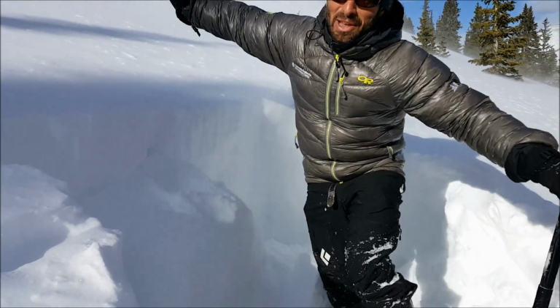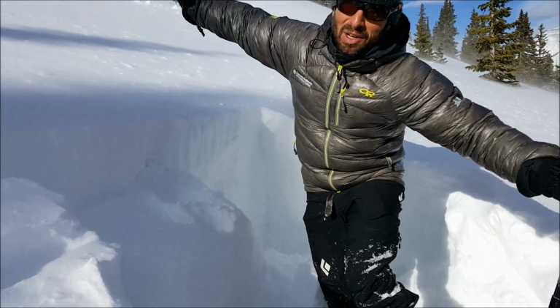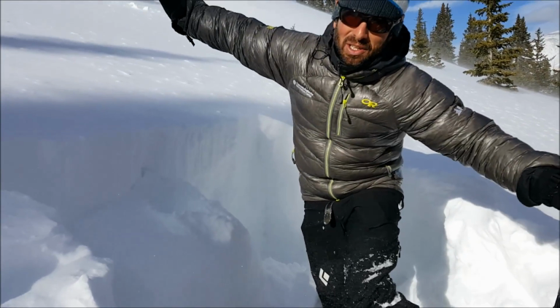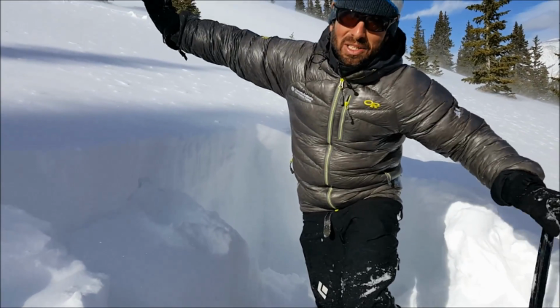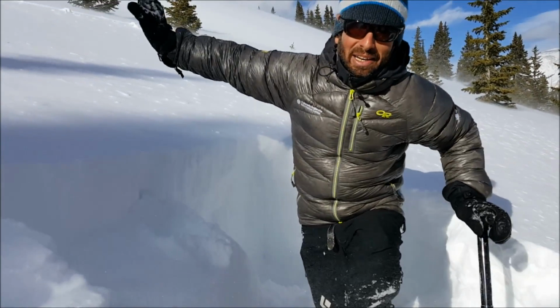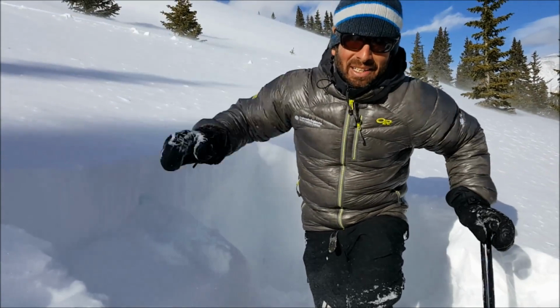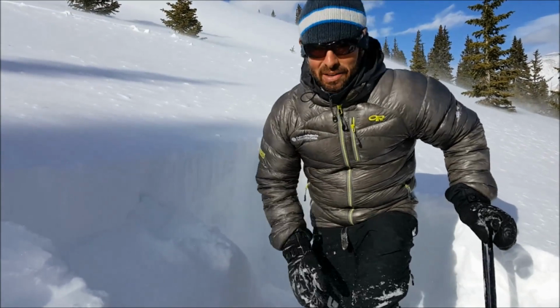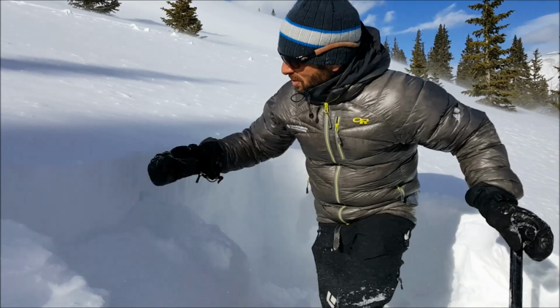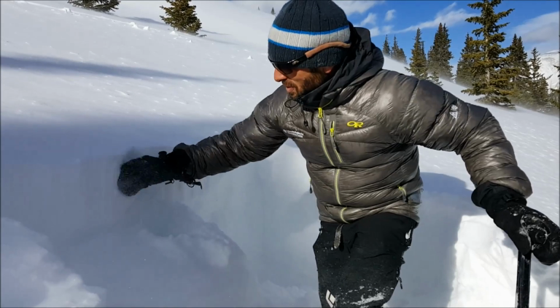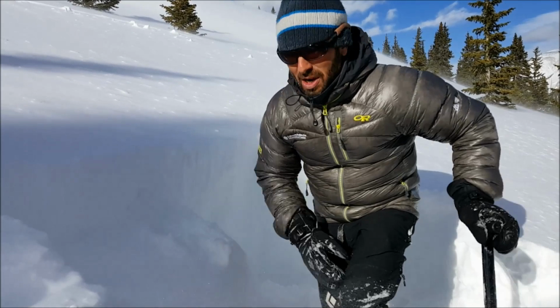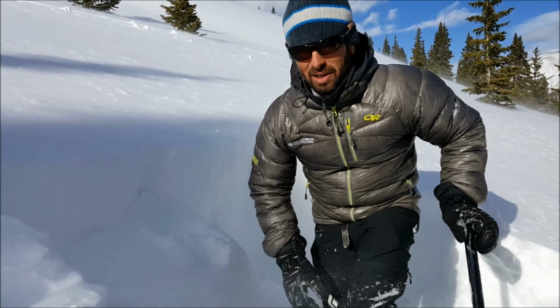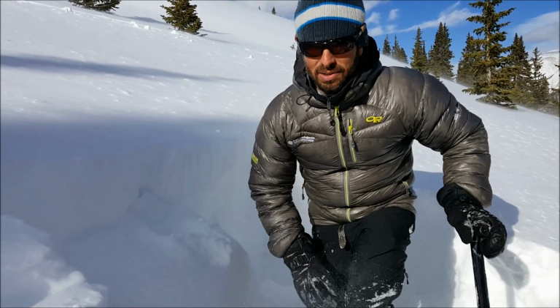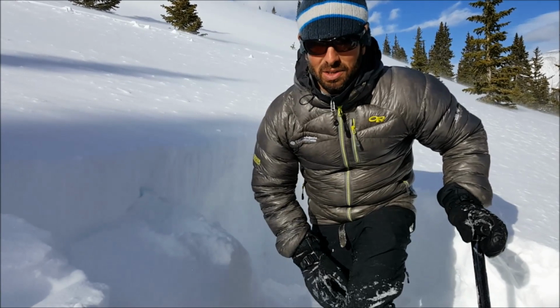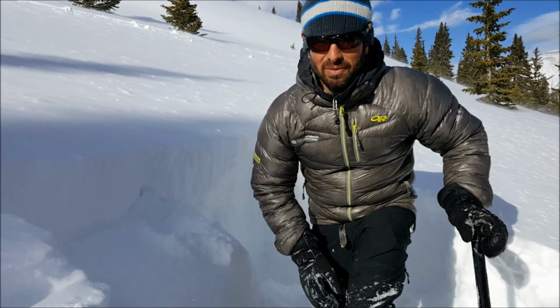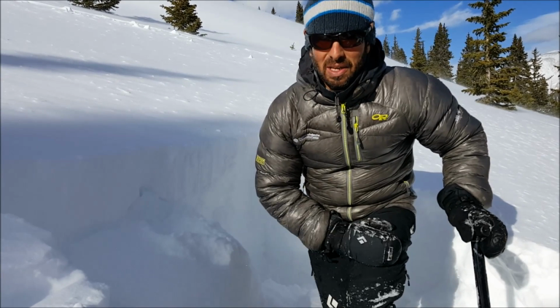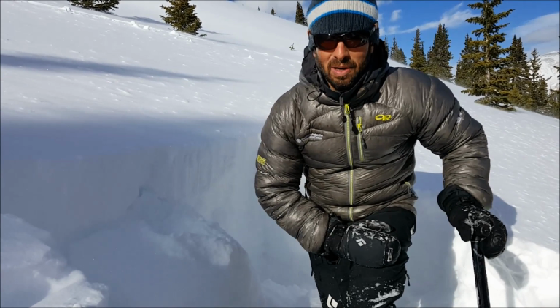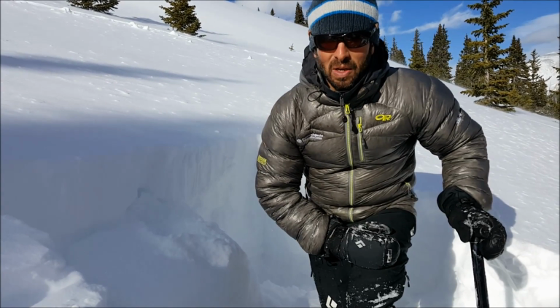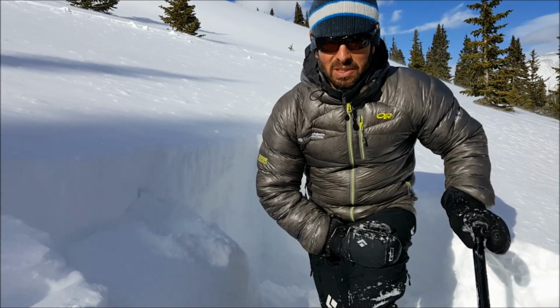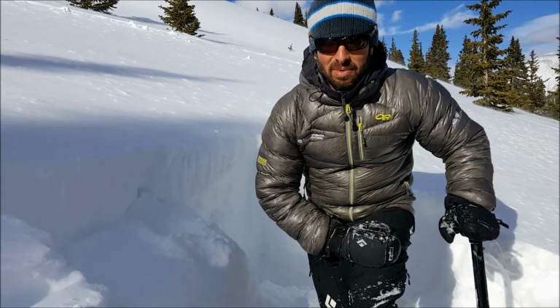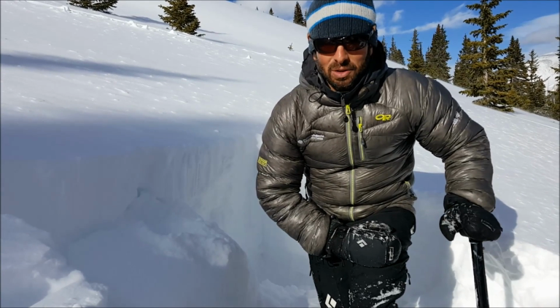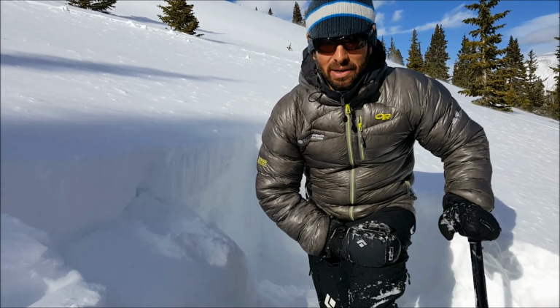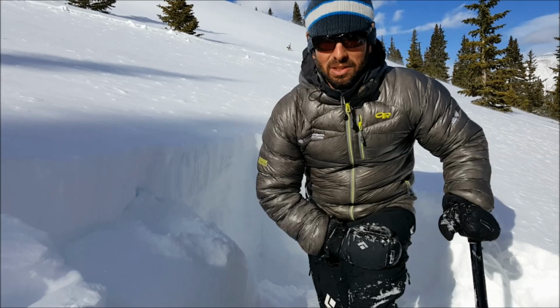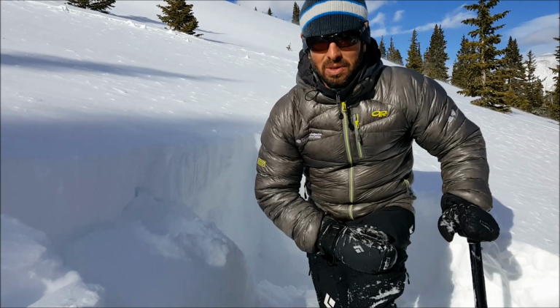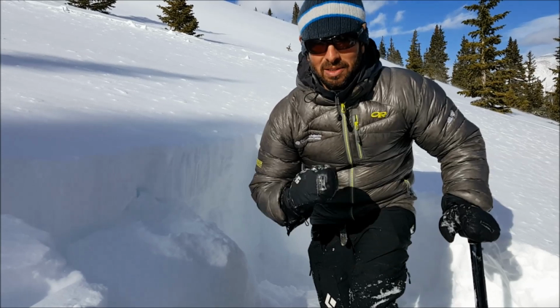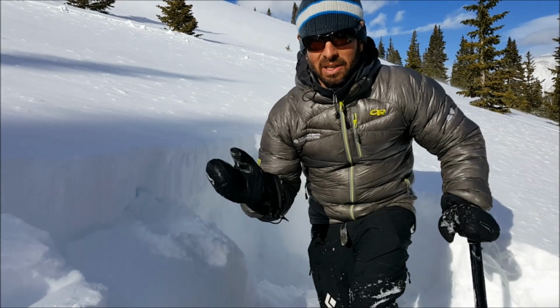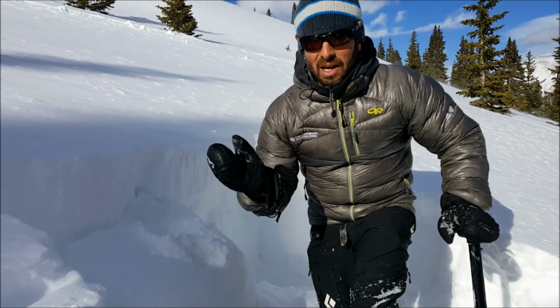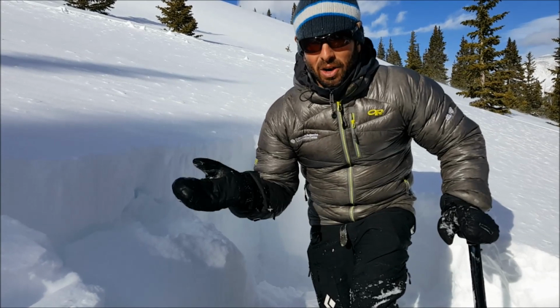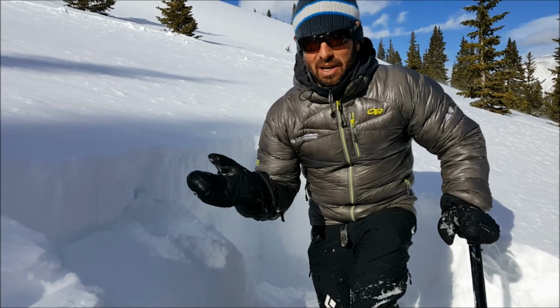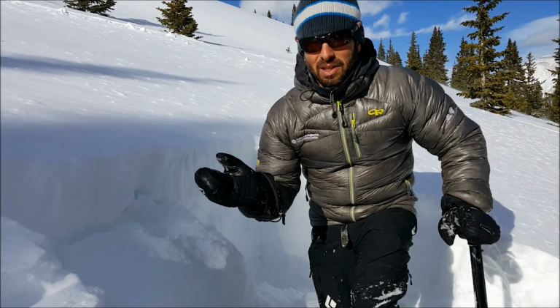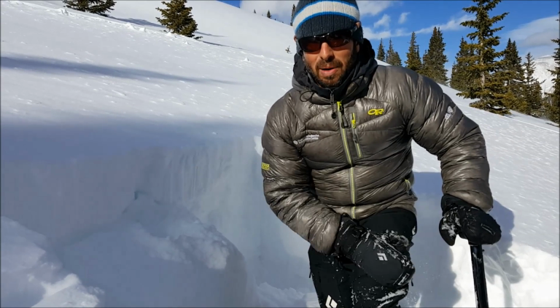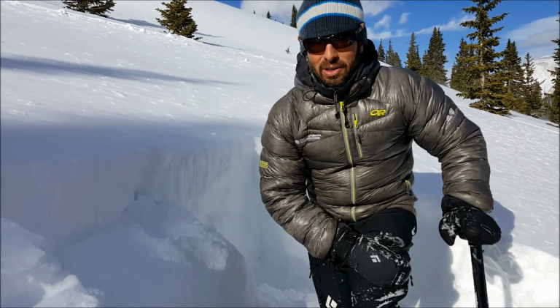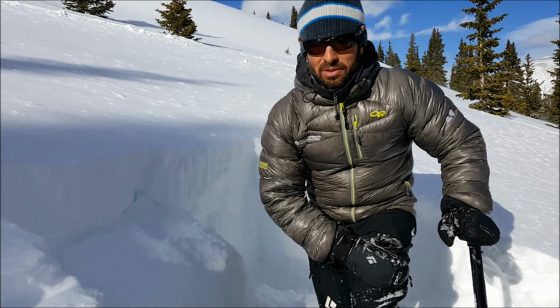One way closer to the ridge line, these drifts of snow are closer to 2 to 3 feet deep. We saw some naturals that are D2, which means they're large enough to bury or injure a person.